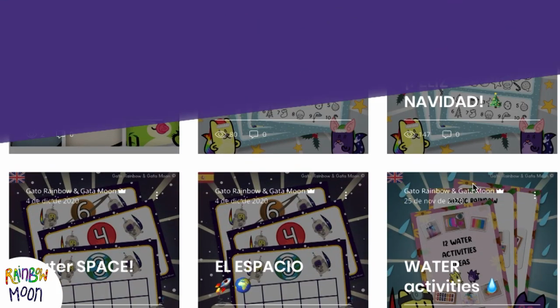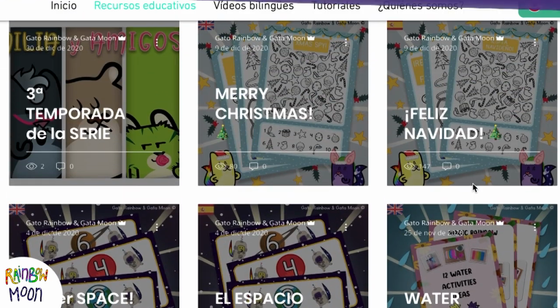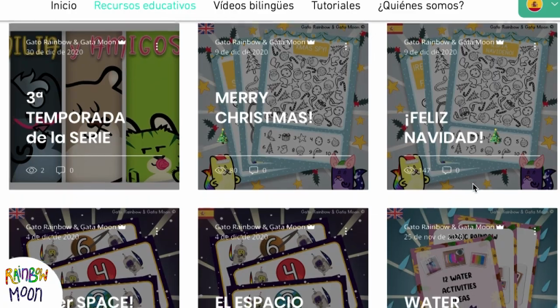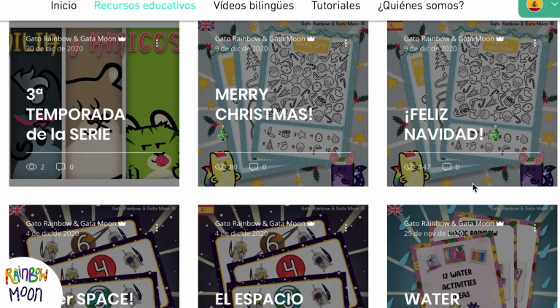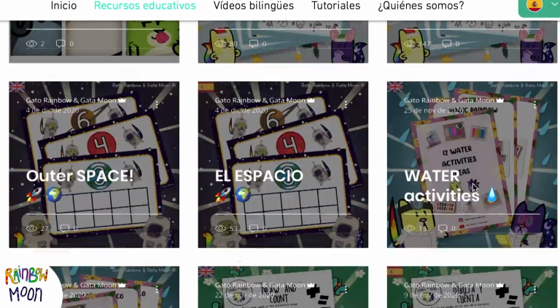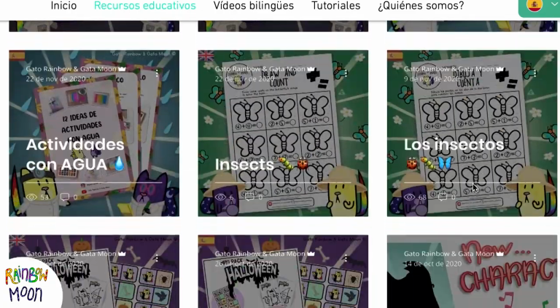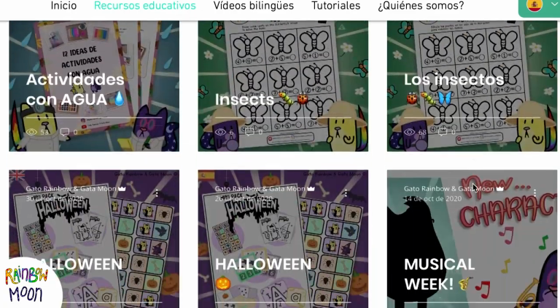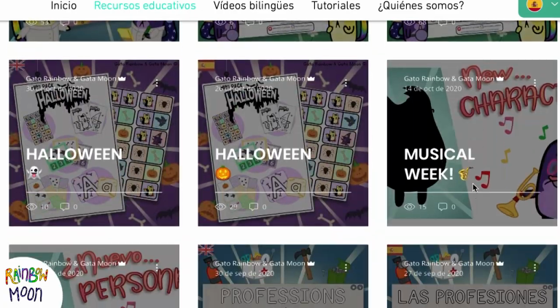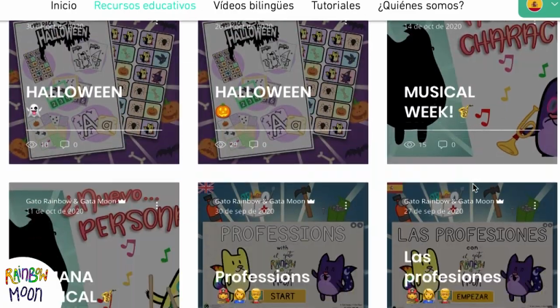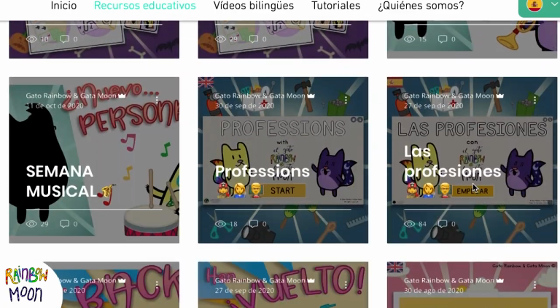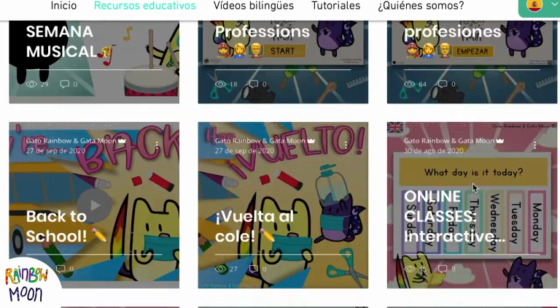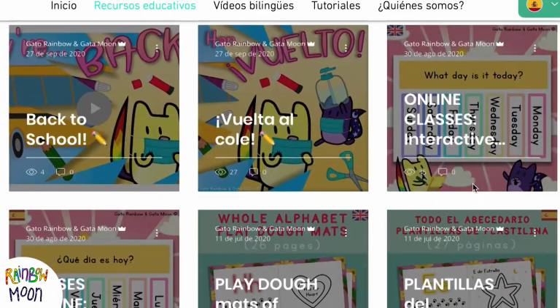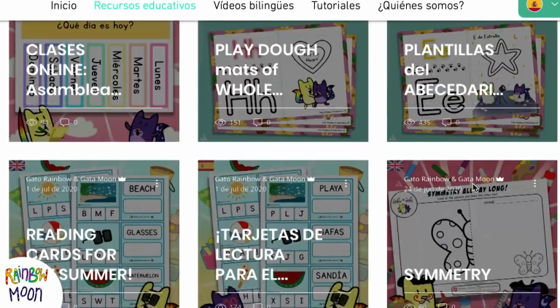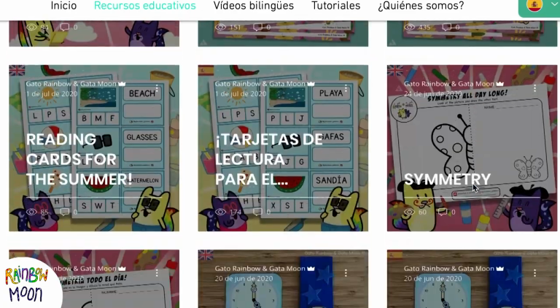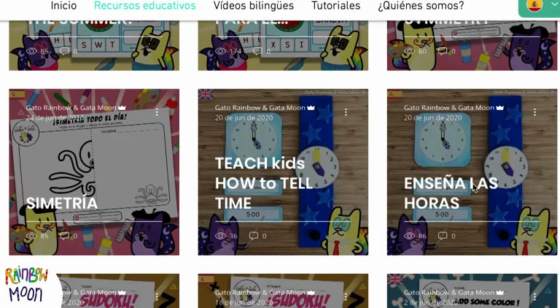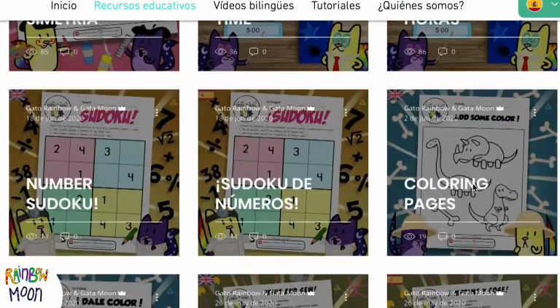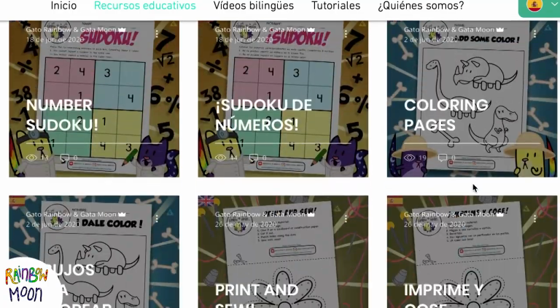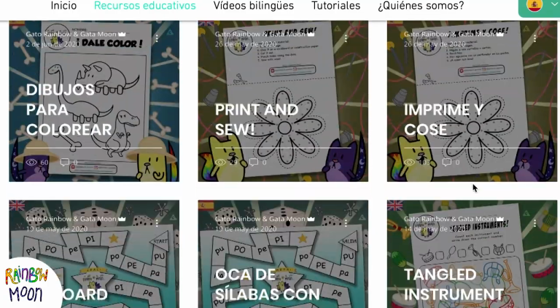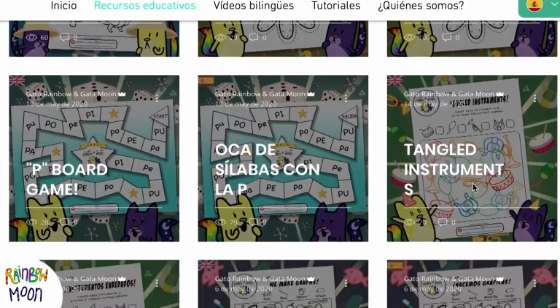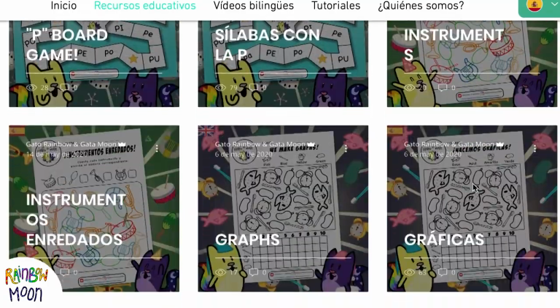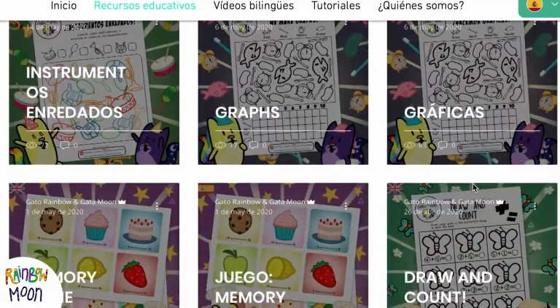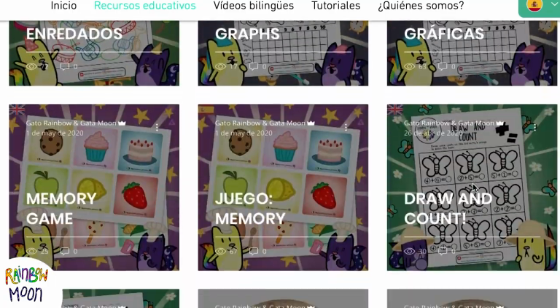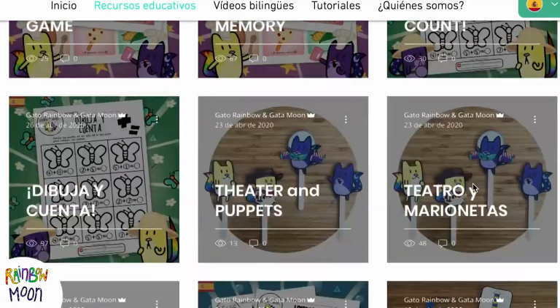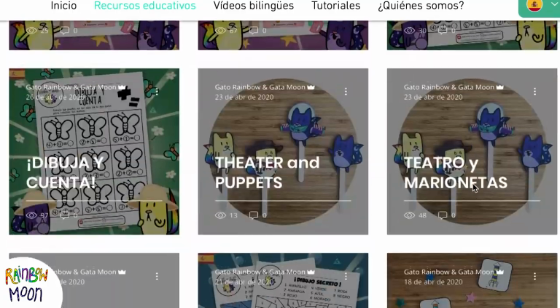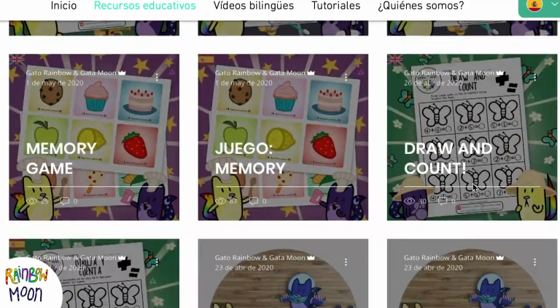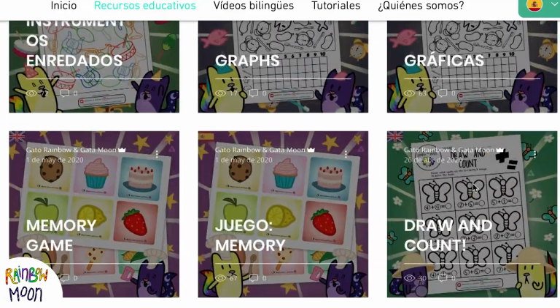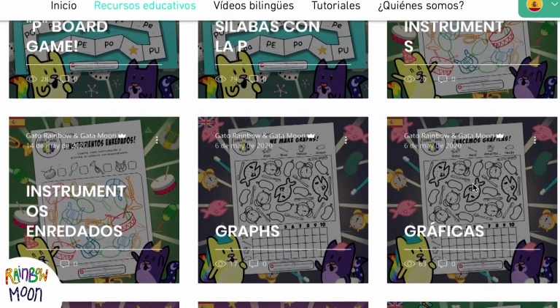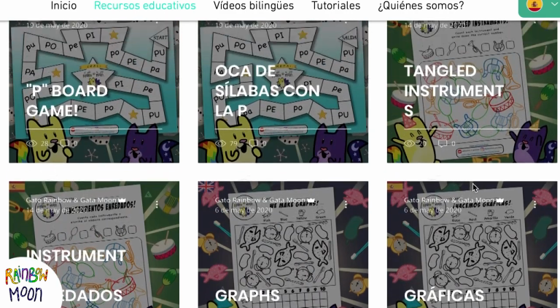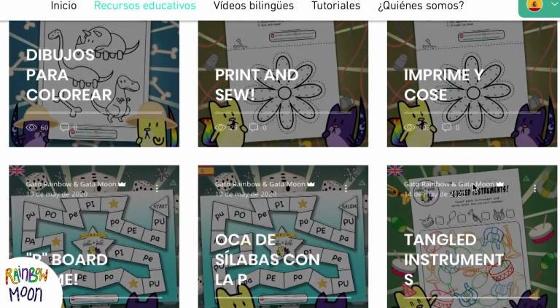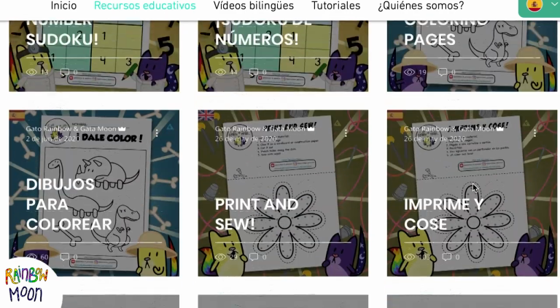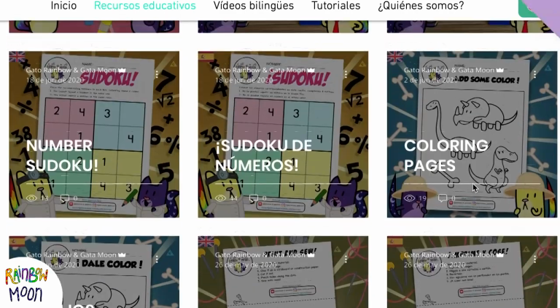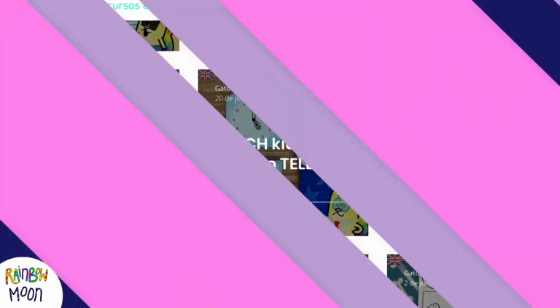Before we show you how to use it, we remind you that we have lots of downloadable educational resources on our website. They're perfect to use with kids in class or to review the concepts they need at home. Don't miss it — we'll leave the link in the description.